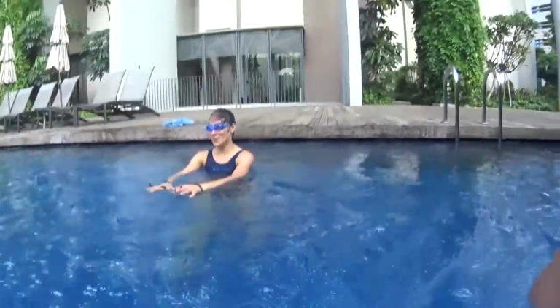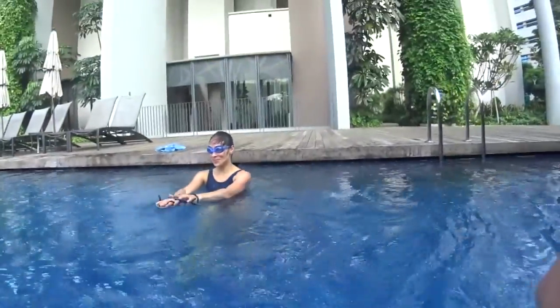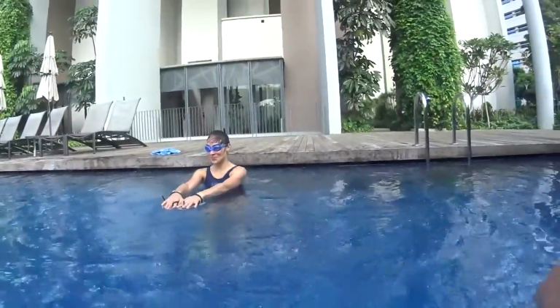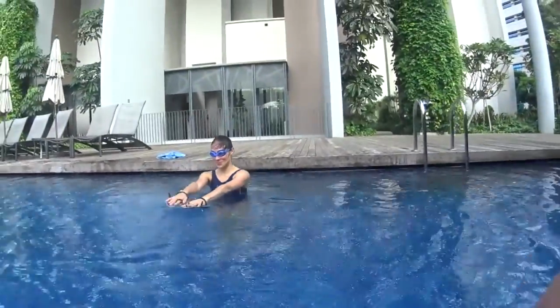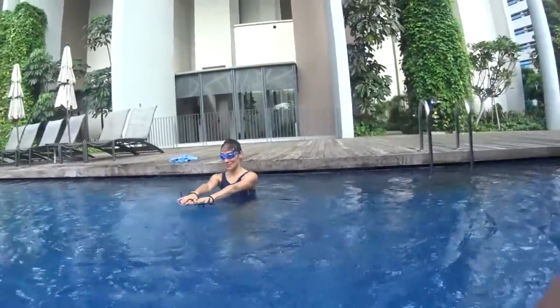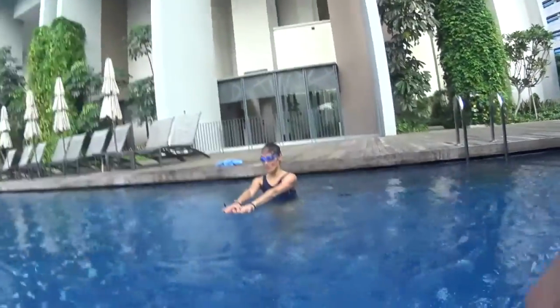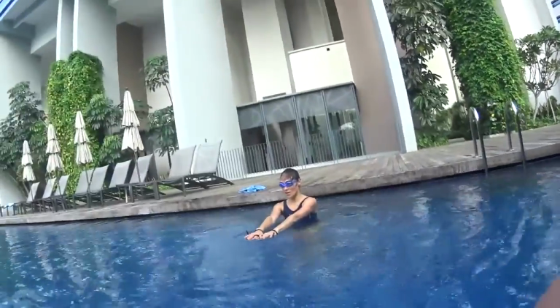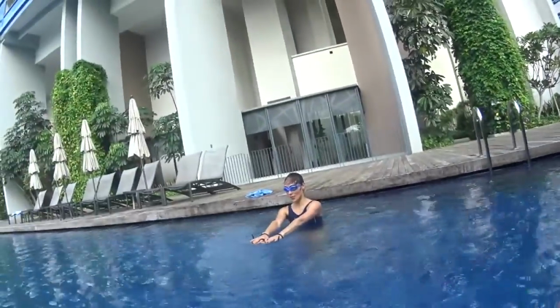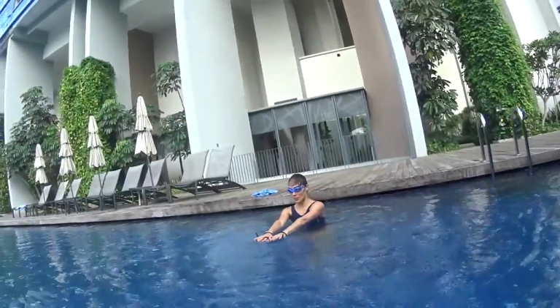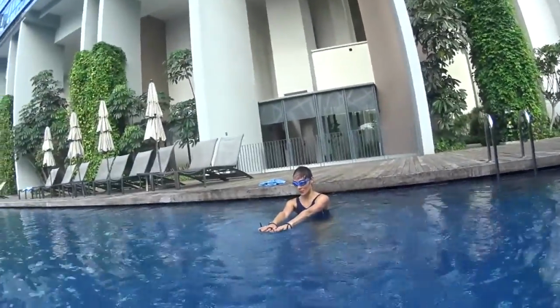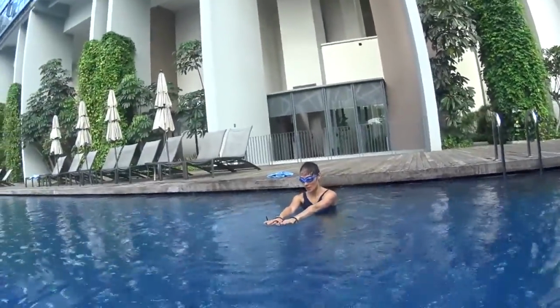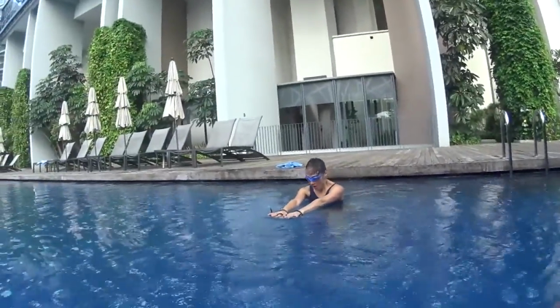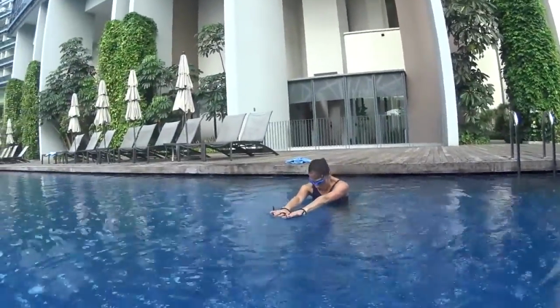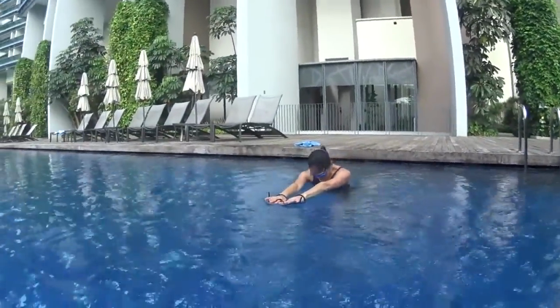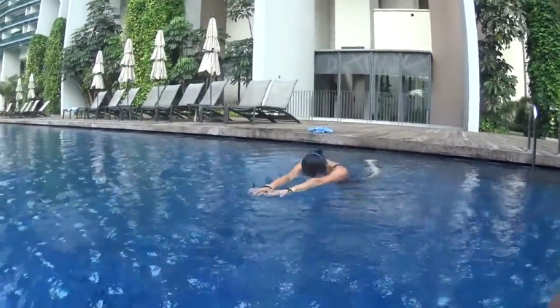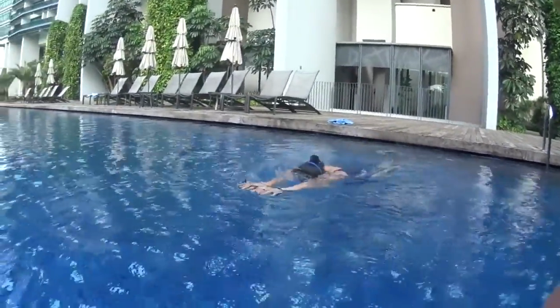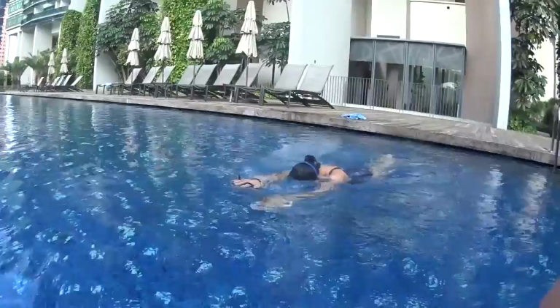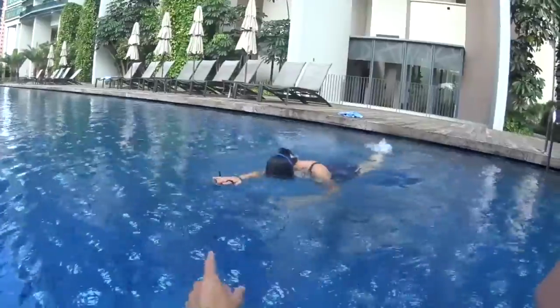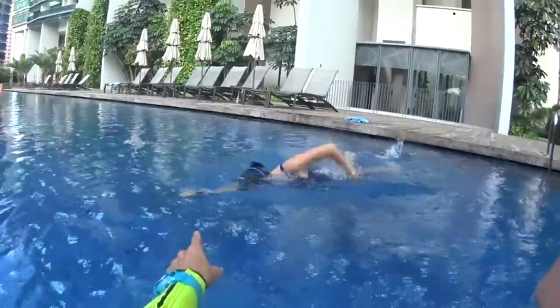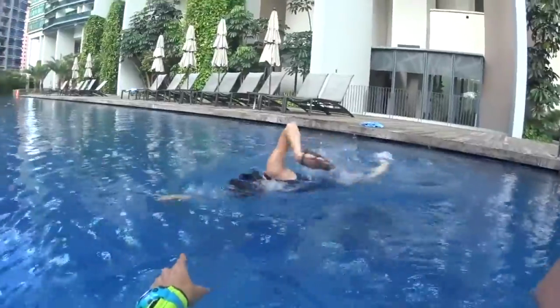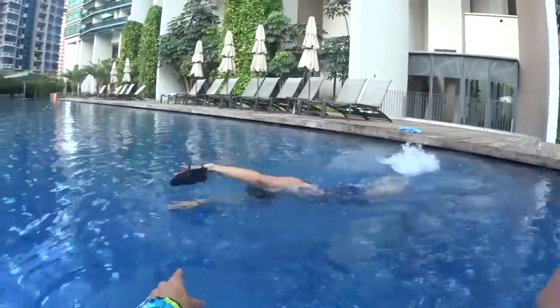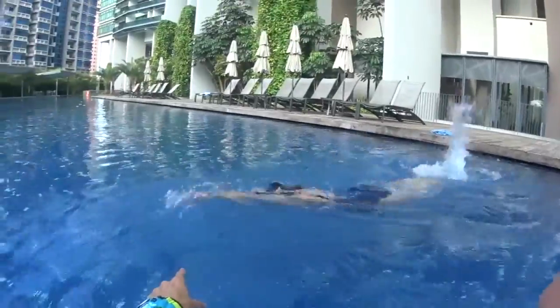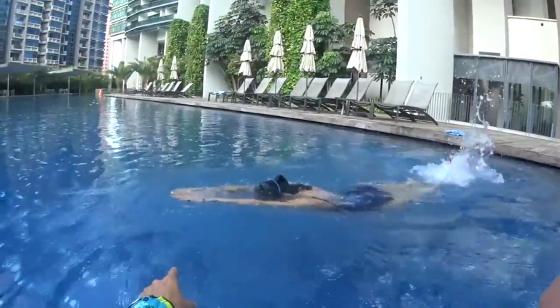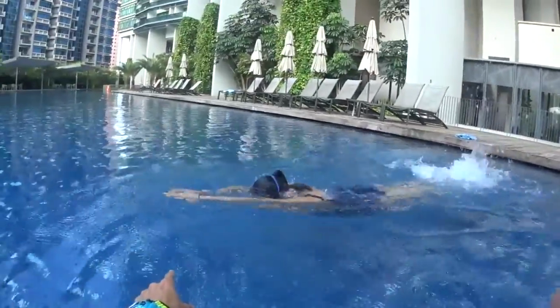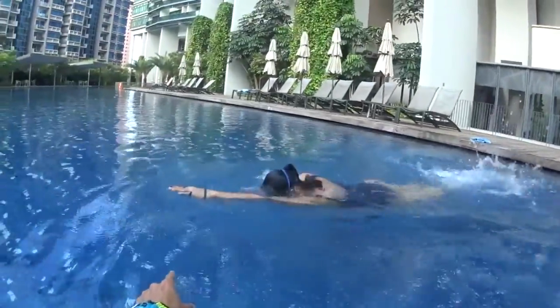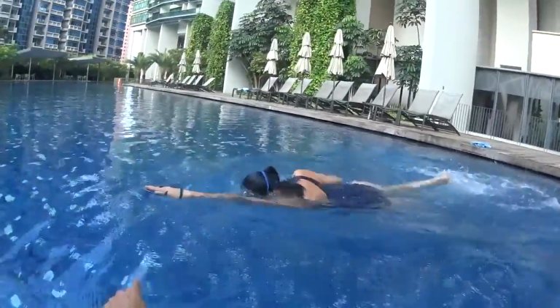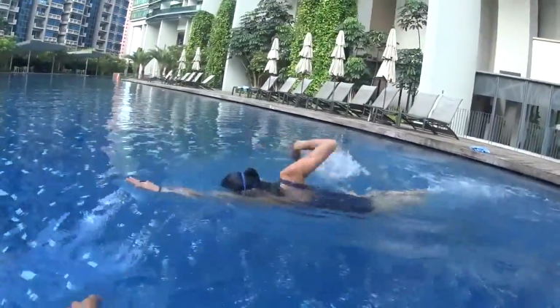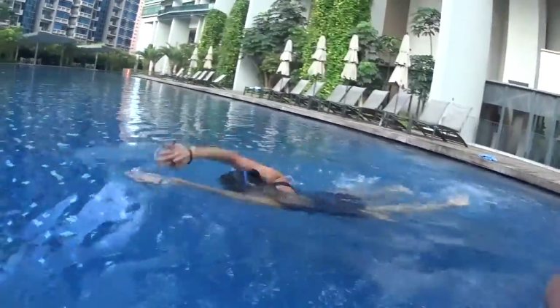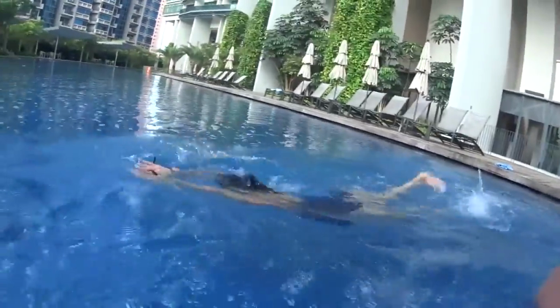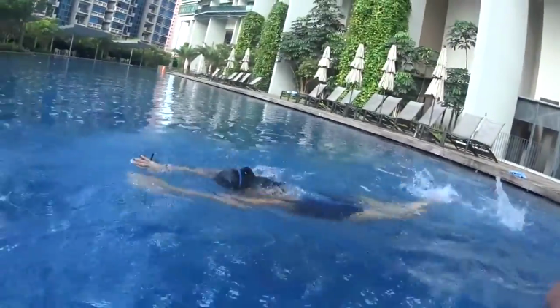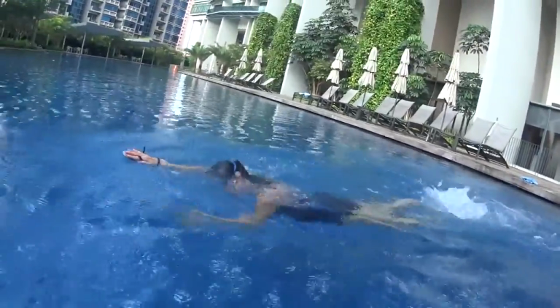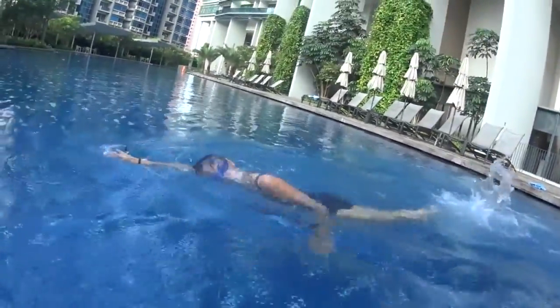Slowly. Higher elbow, slide on the front. One, and two, and breathe.